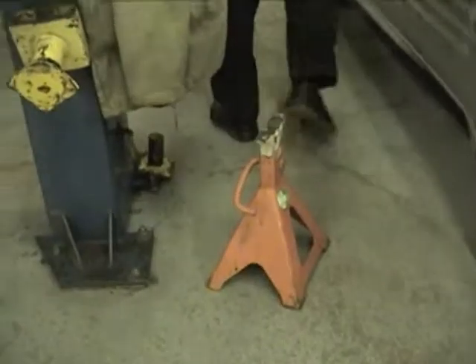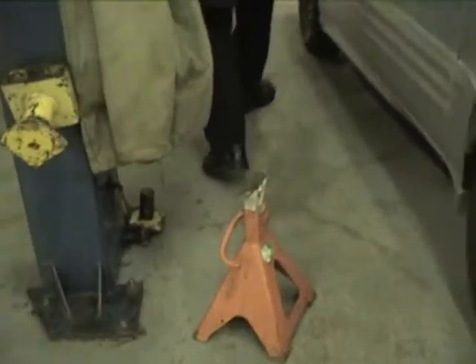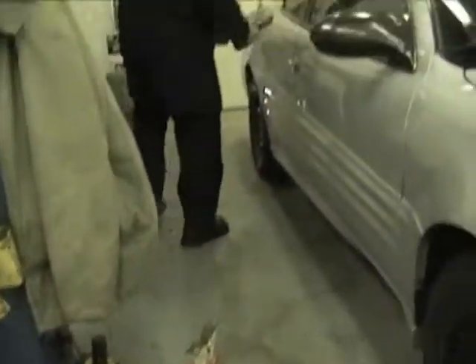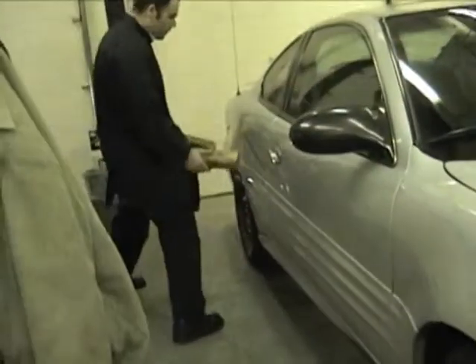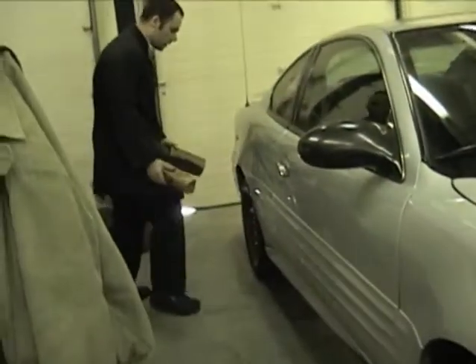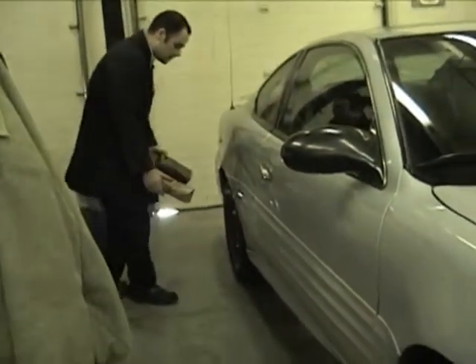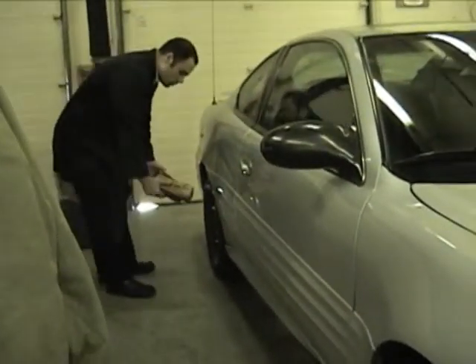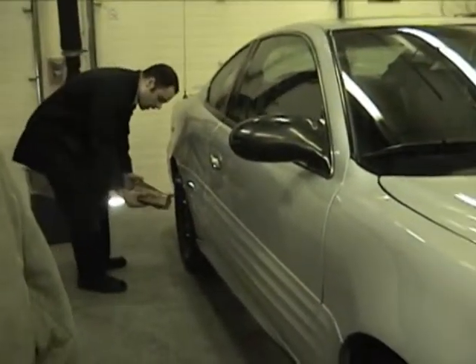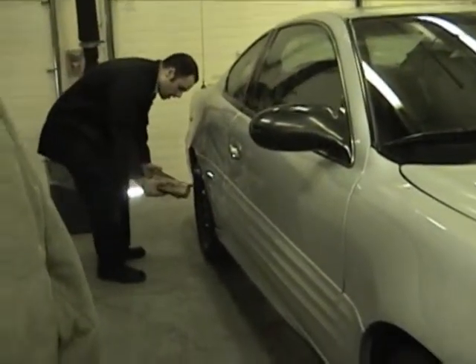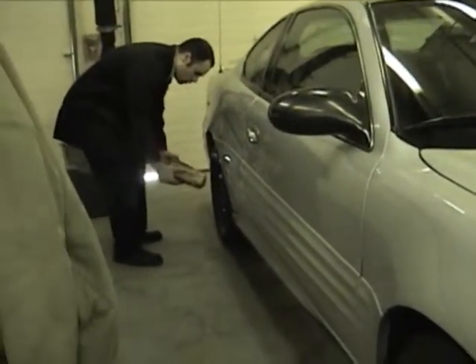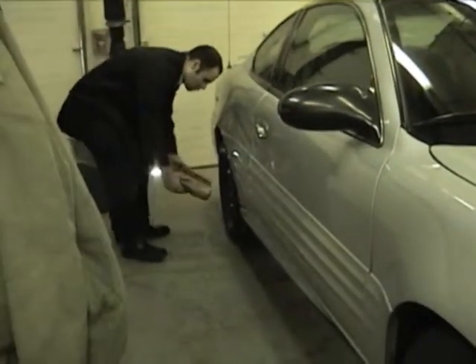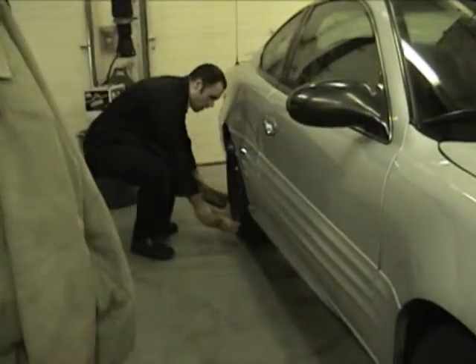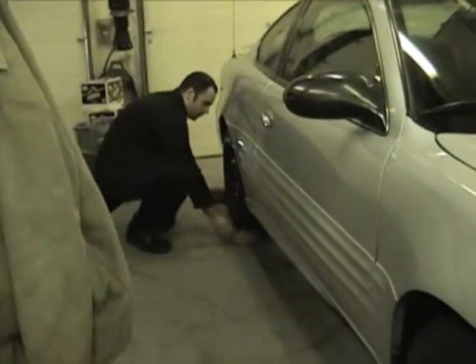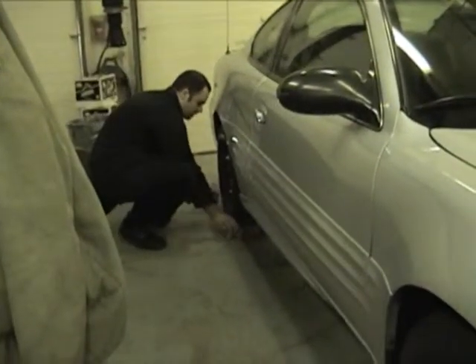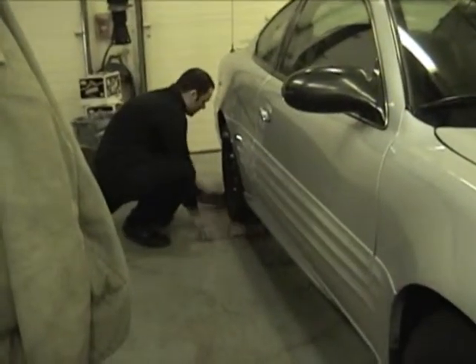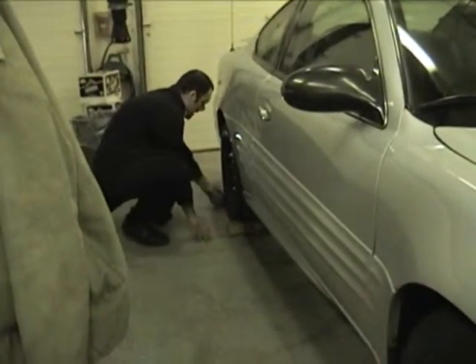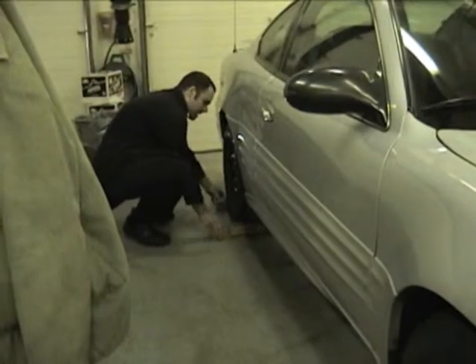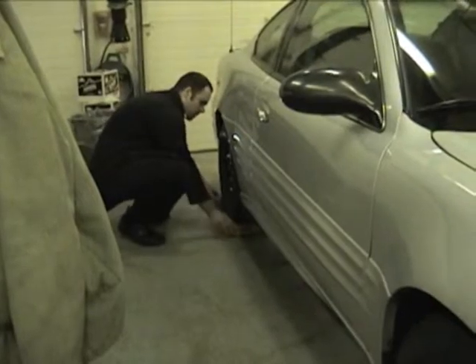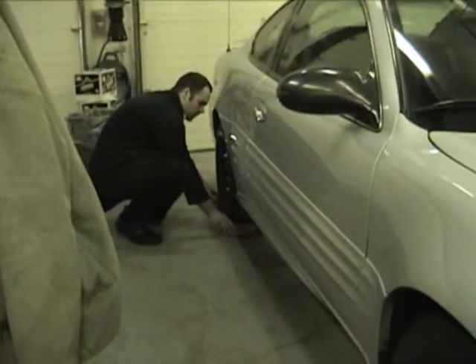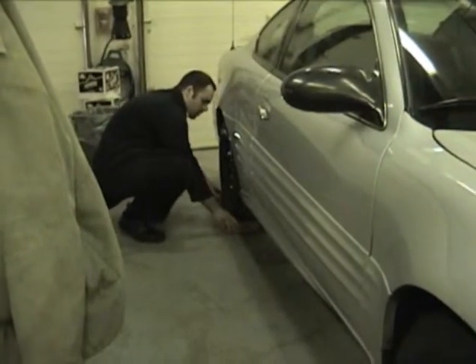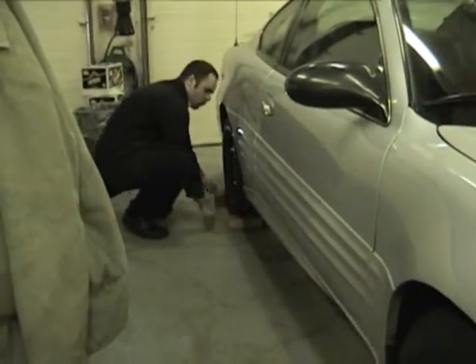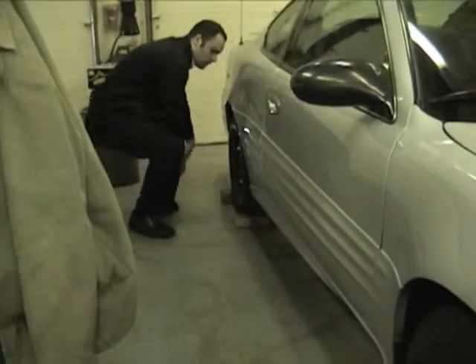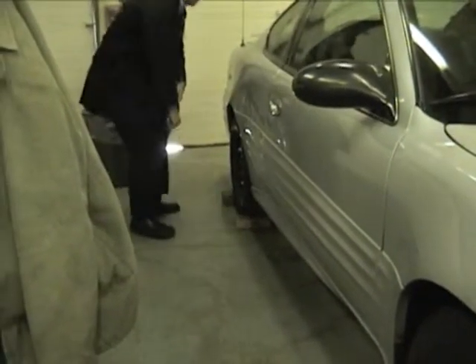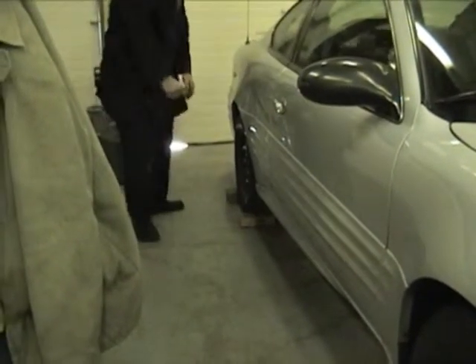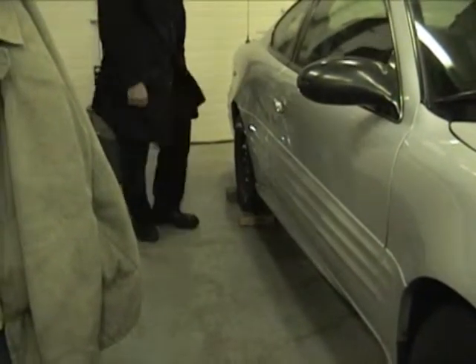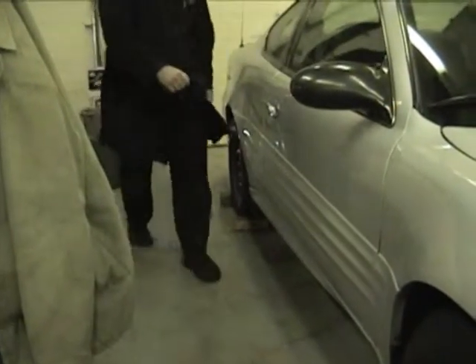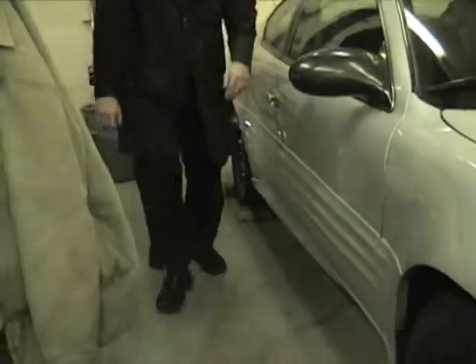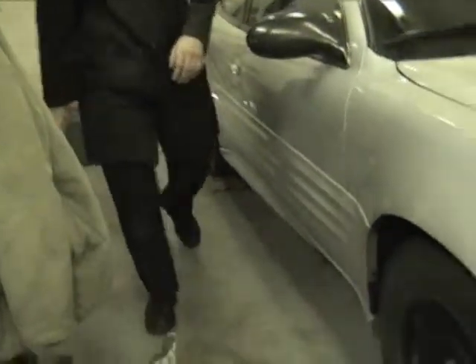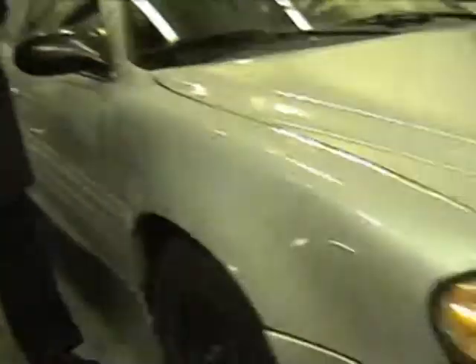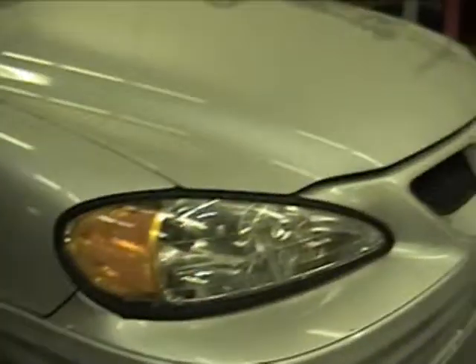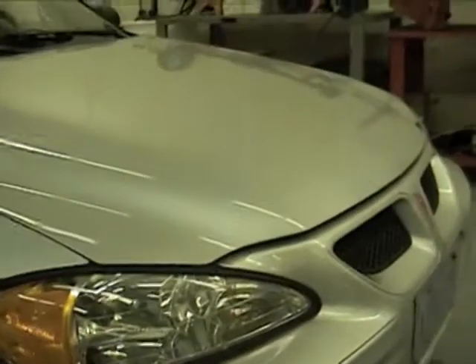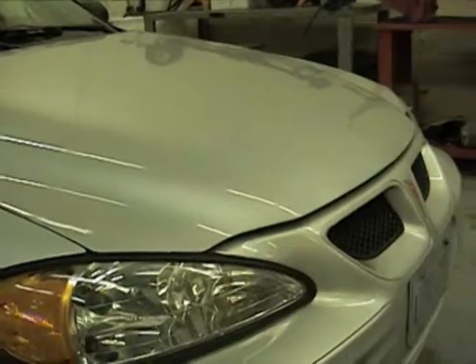I'm going to block my wheels with two blocks of wood, one for the front and one for the back, and that's going to prevent the vehicle from rolling. Let's get started by placing the jack out of the car.